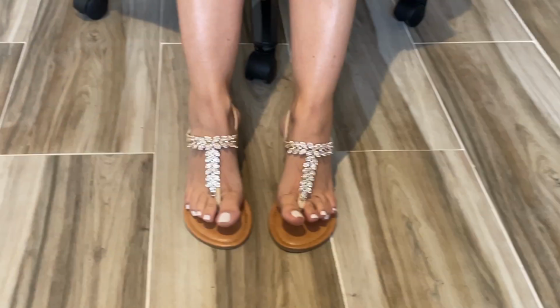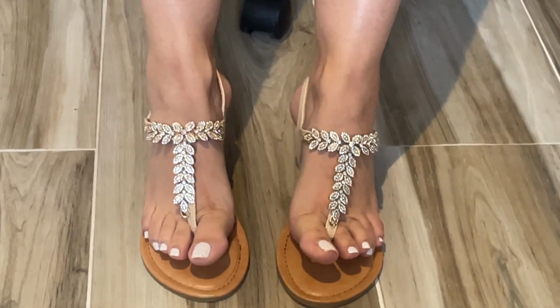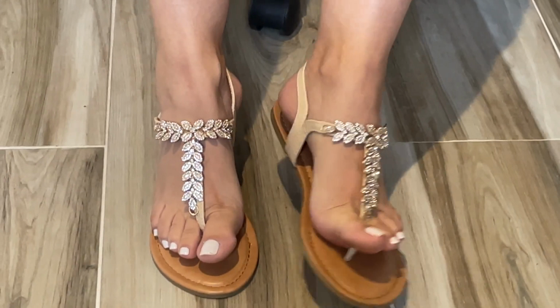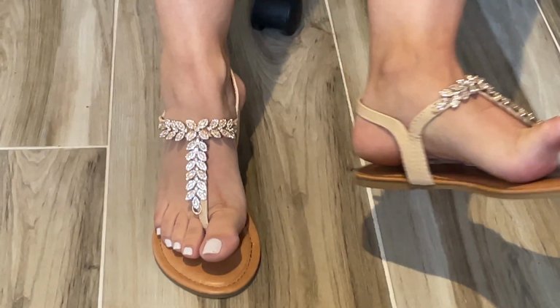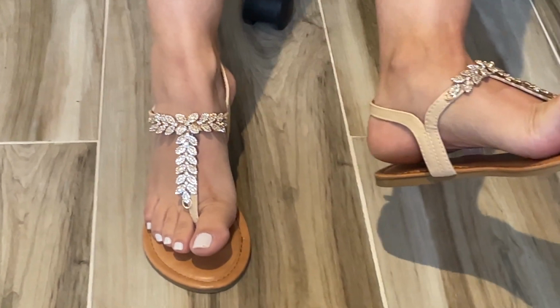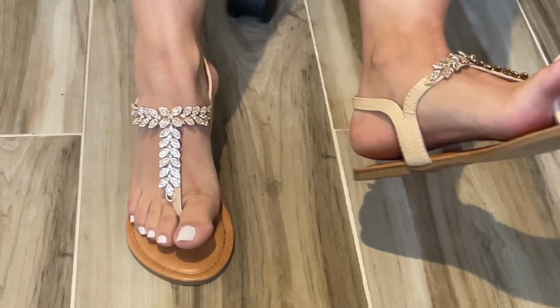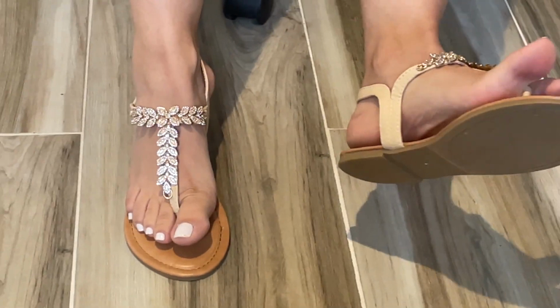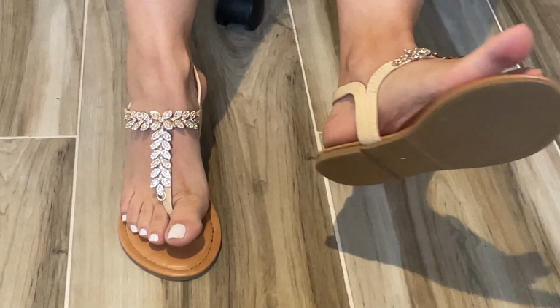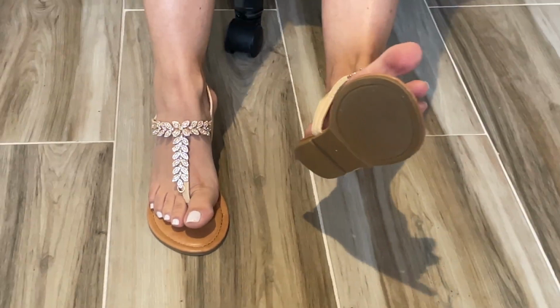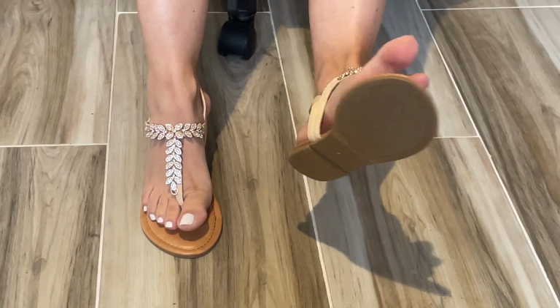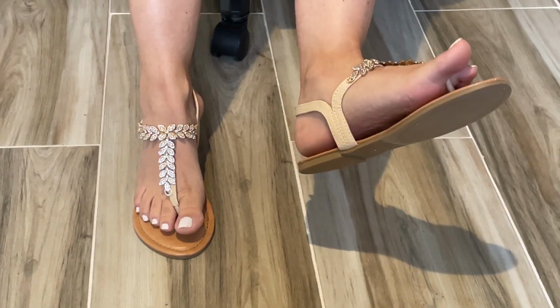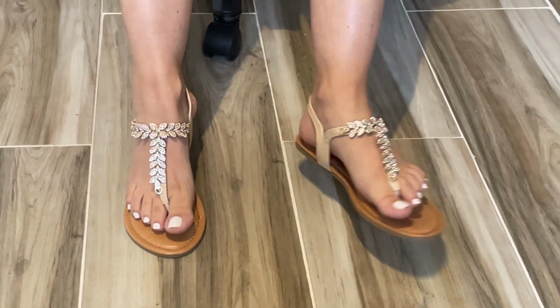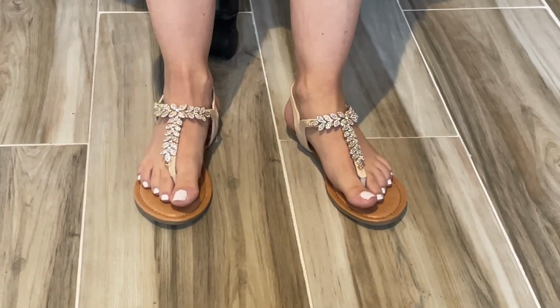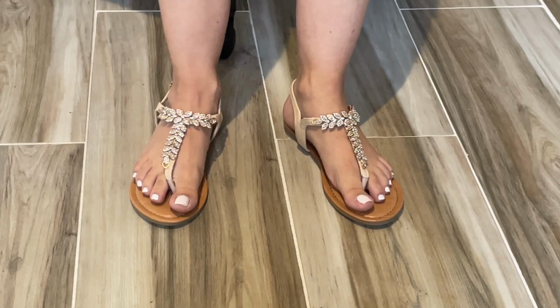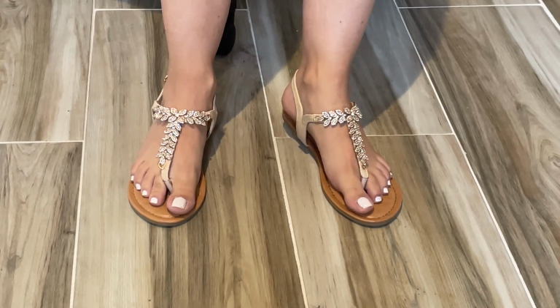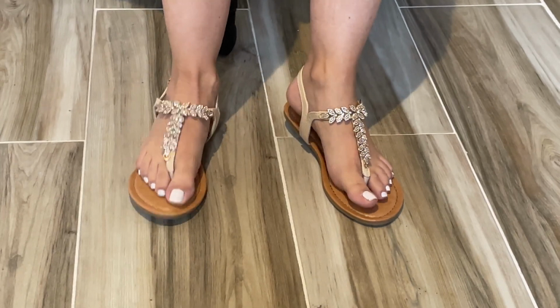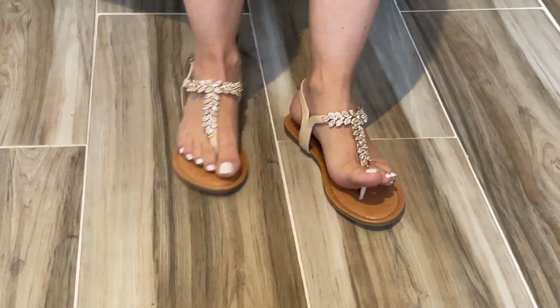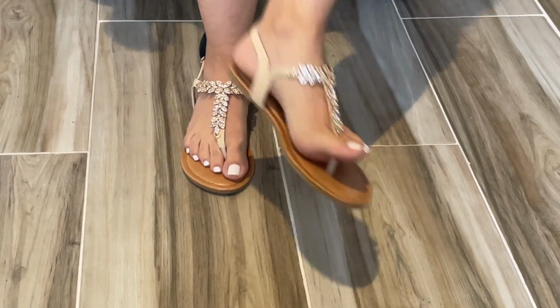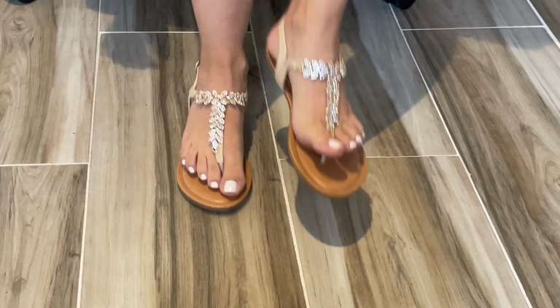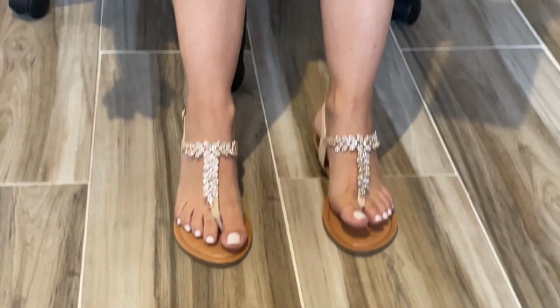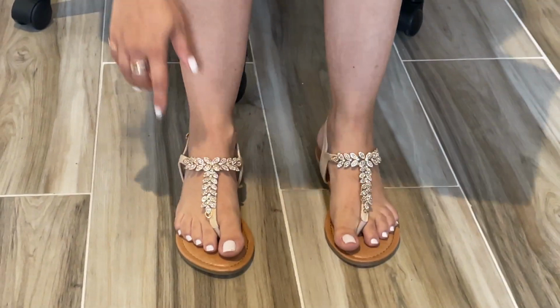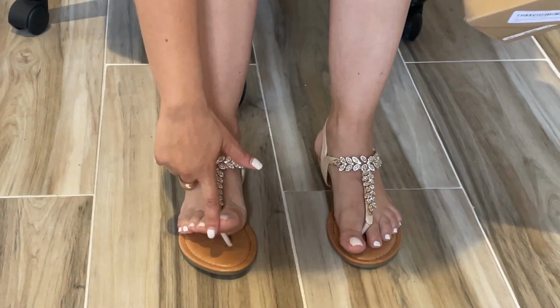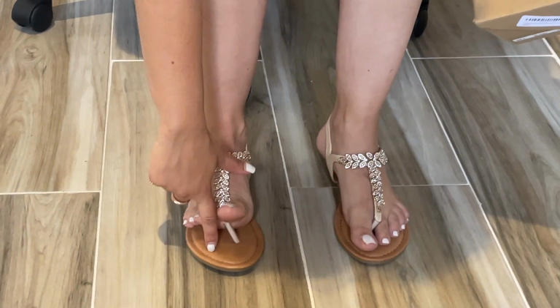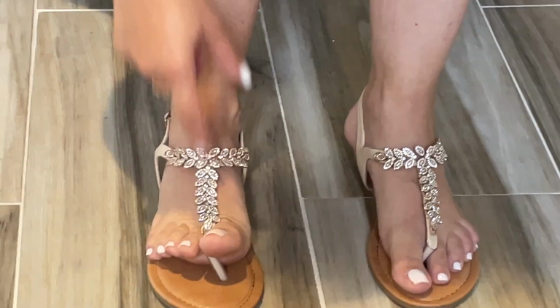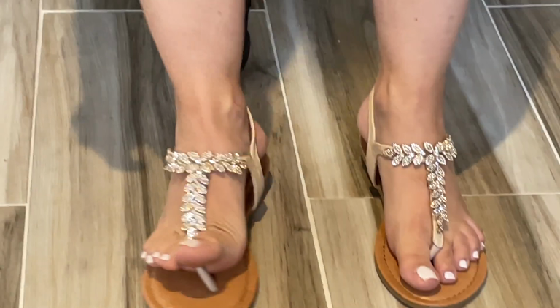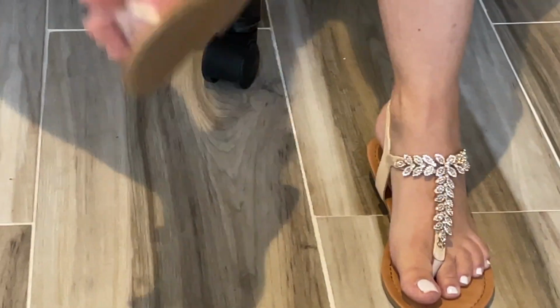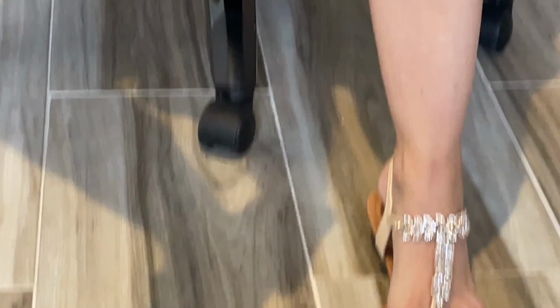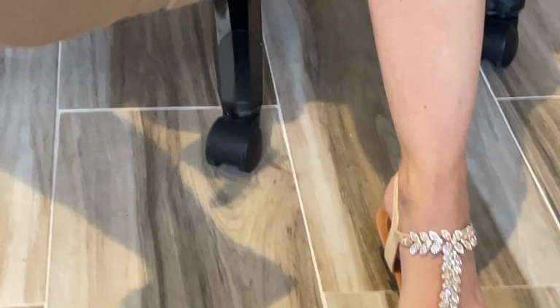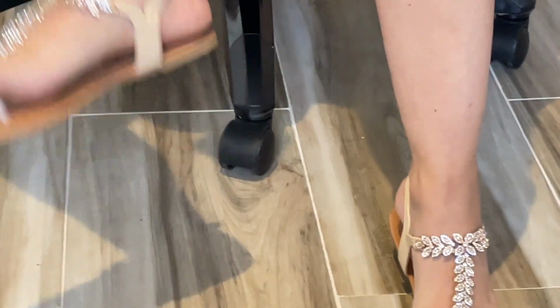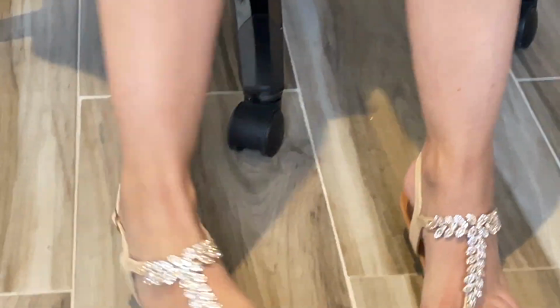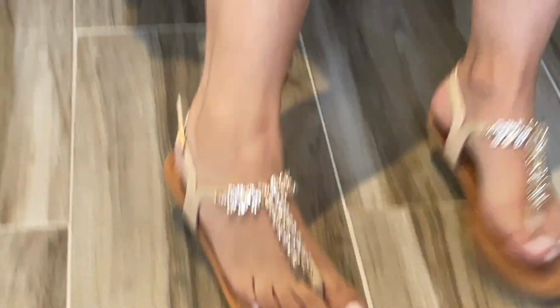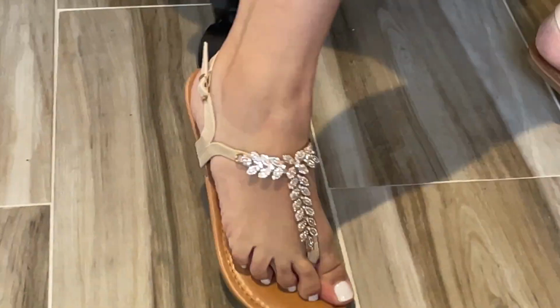My color is blush. I'm a size 7 and it fits true to size. This here is synthetic leather, and here is rubber, and it has a buckle here.